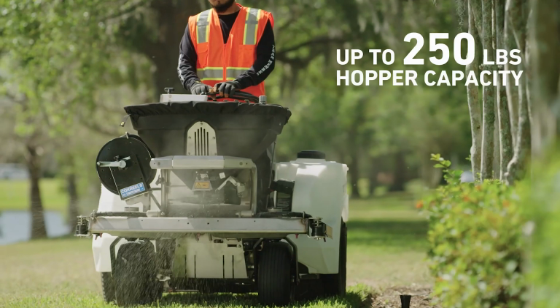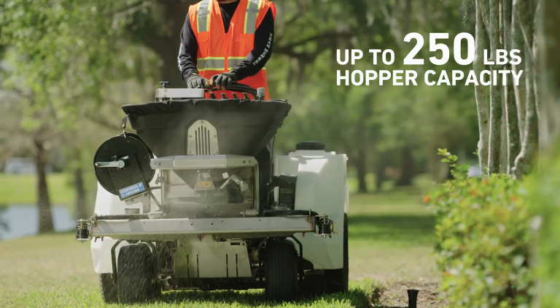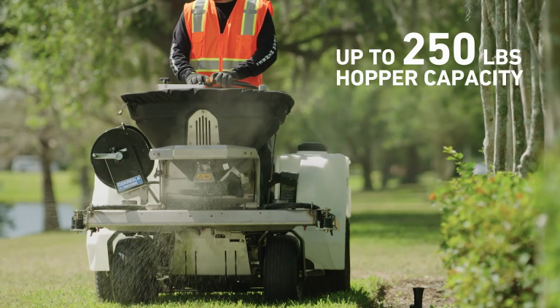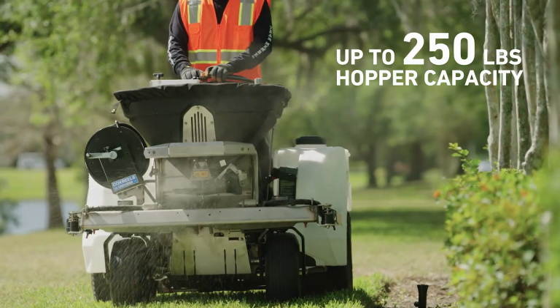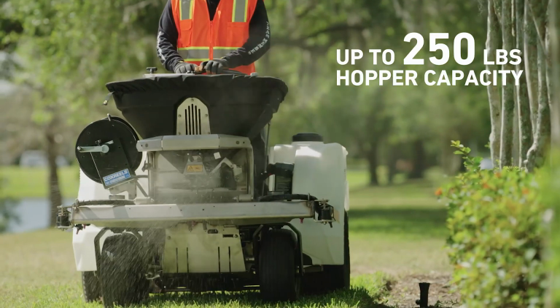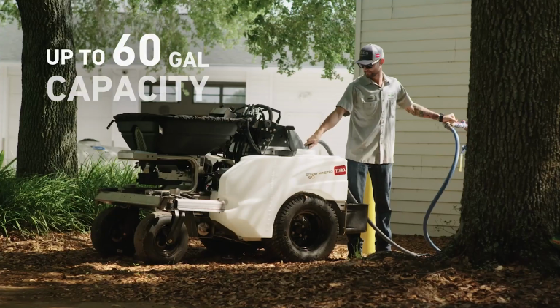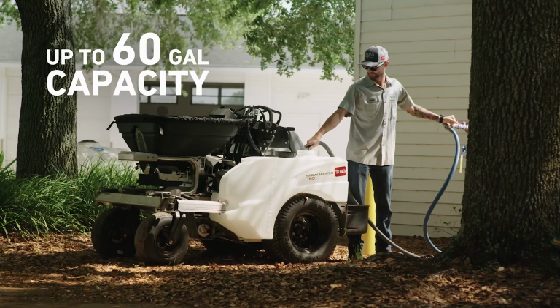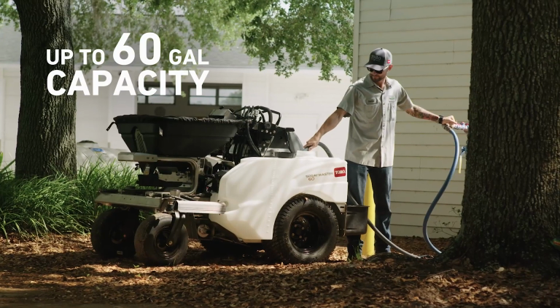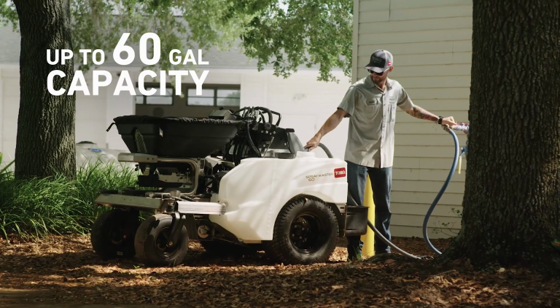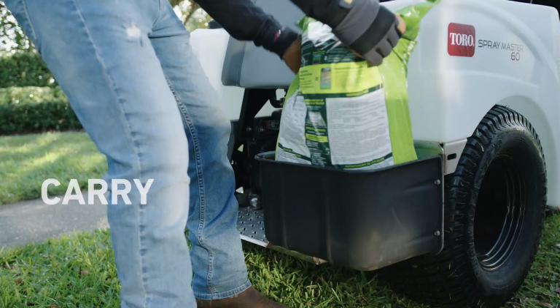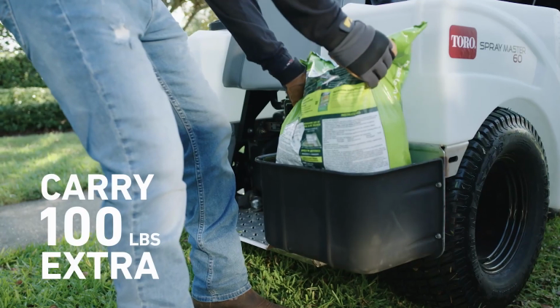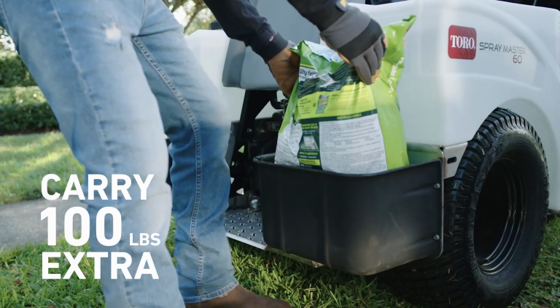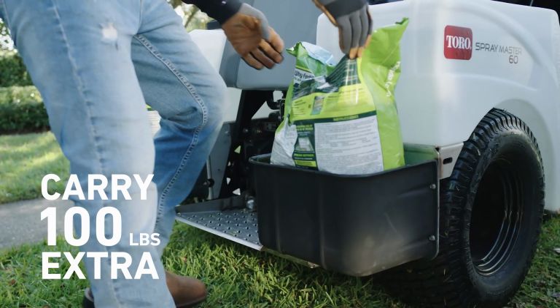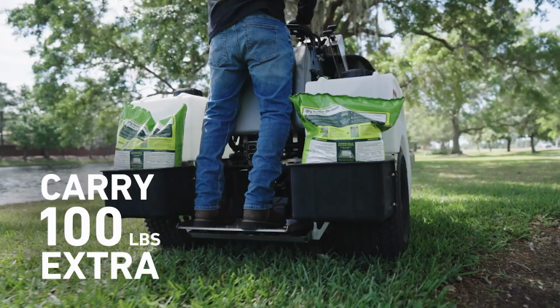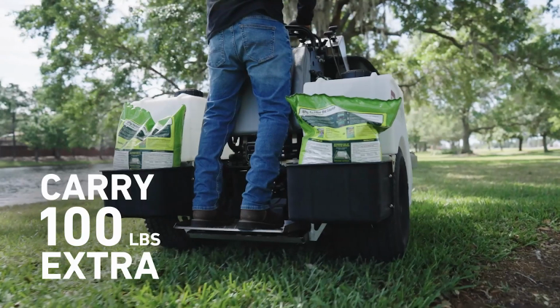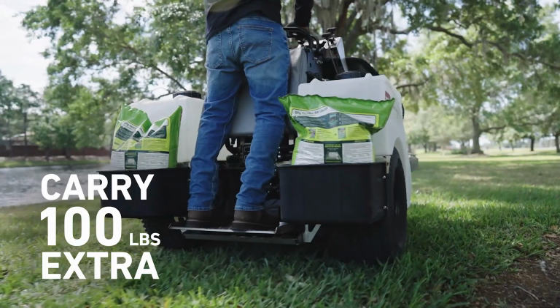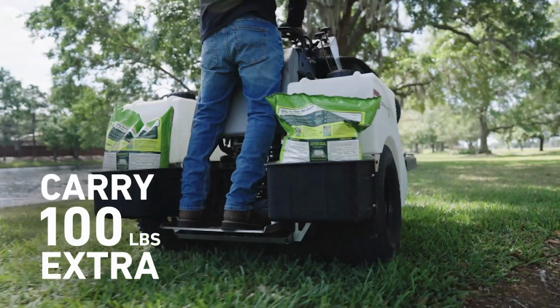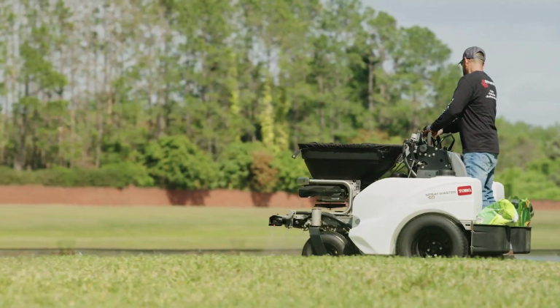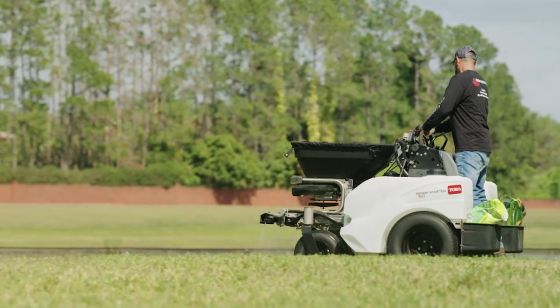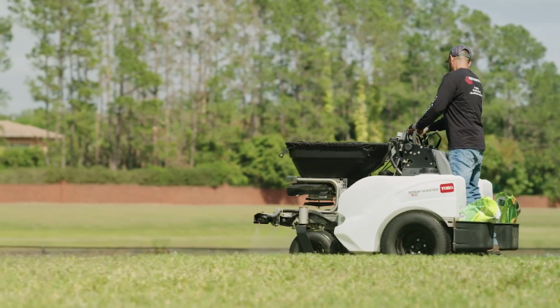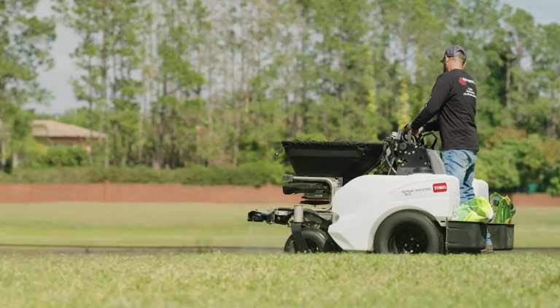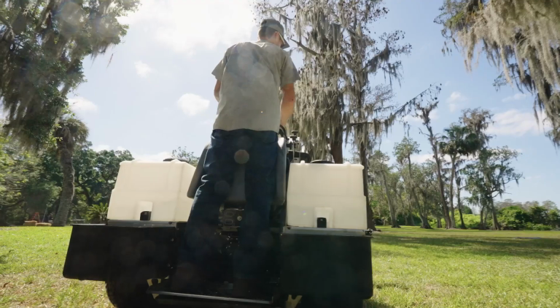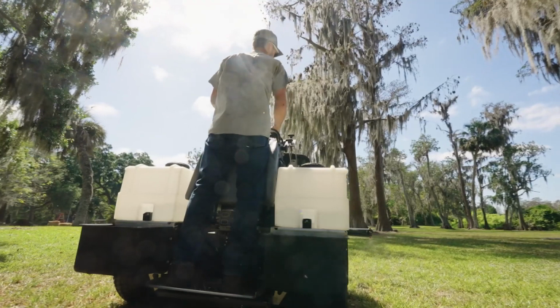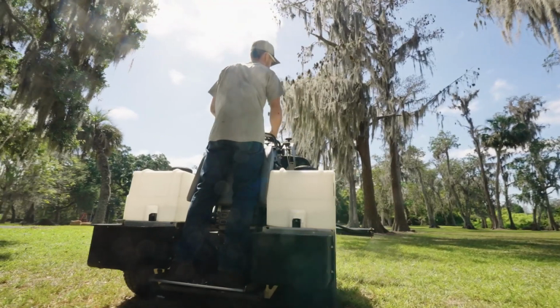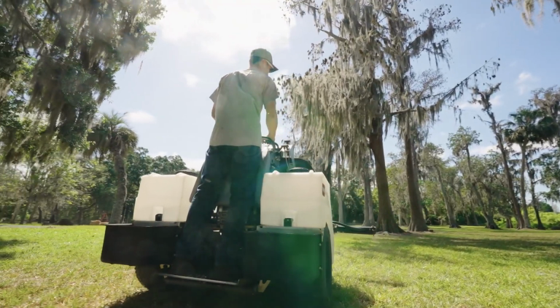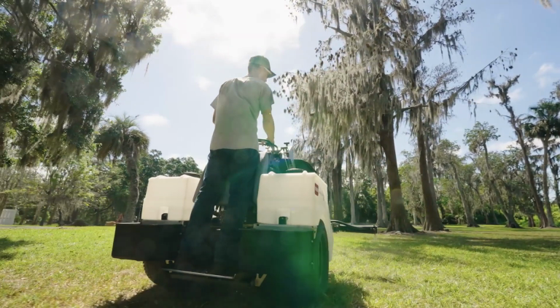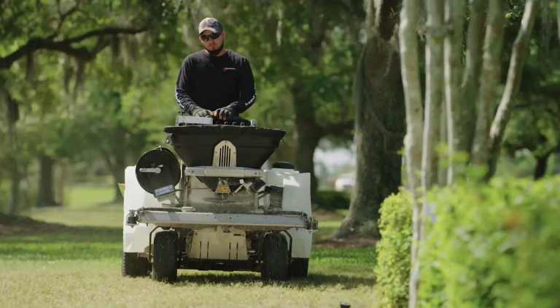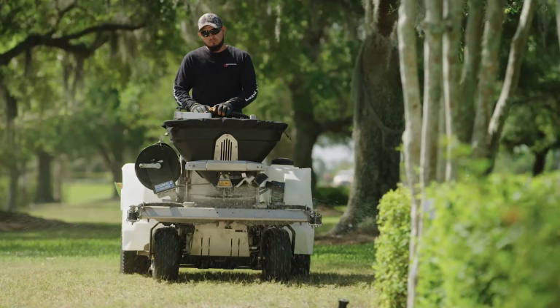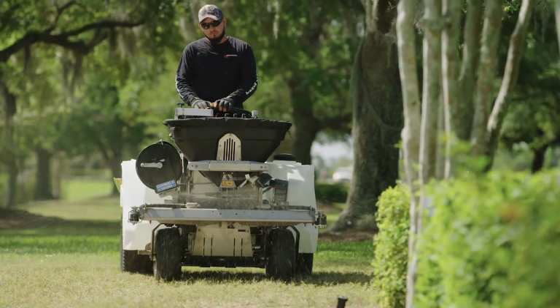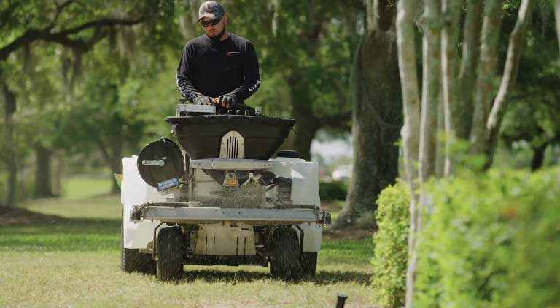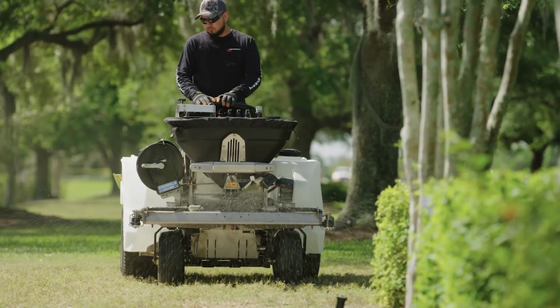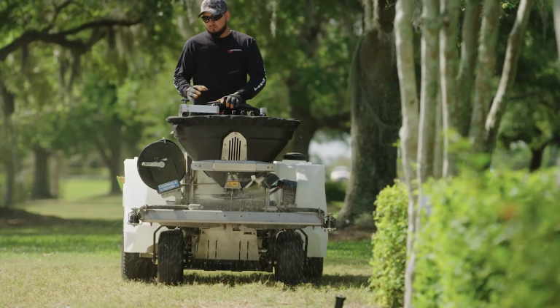That's up to 250 pounds in the hopper, up to 60 gallons in the tank, and storage for an extra 100 pounds of fertilizer on board — because time is money — with new and improved stability to increase balance and reduce turf tear-ups.